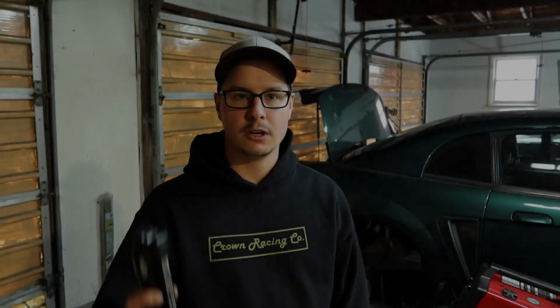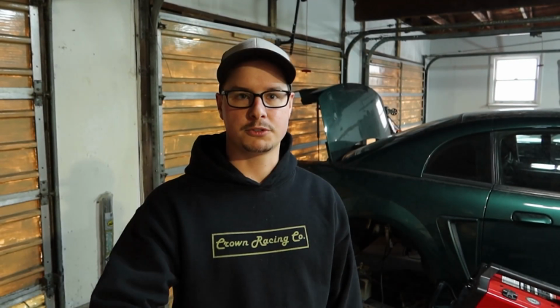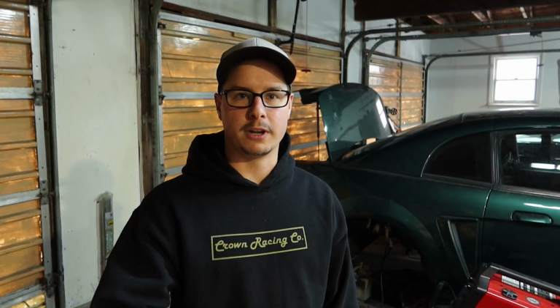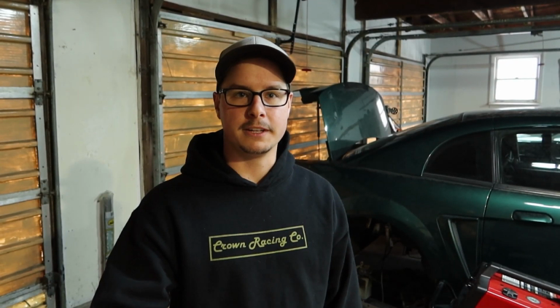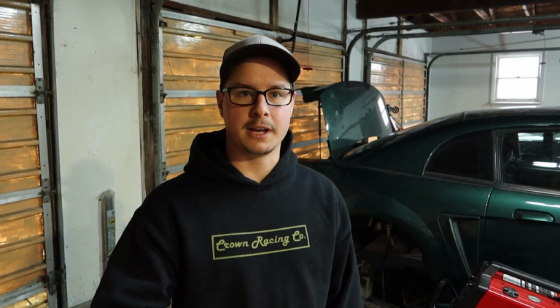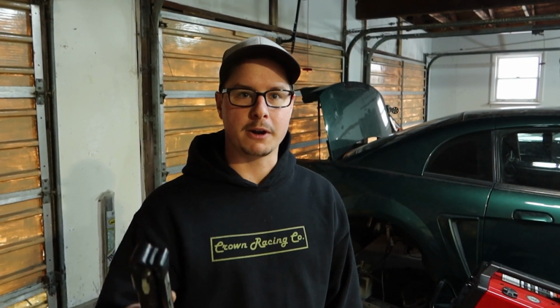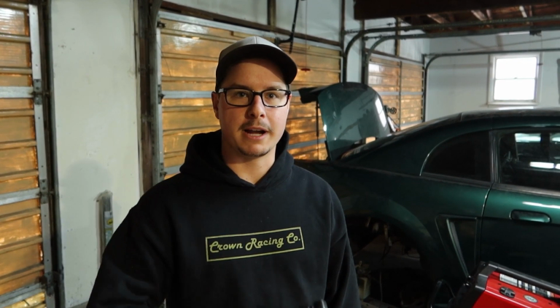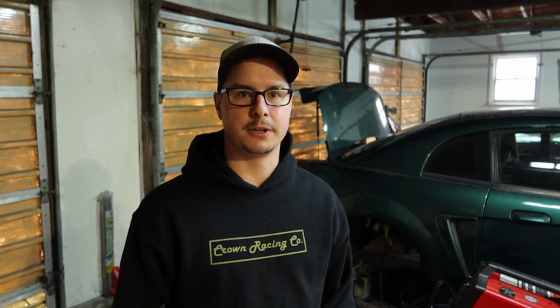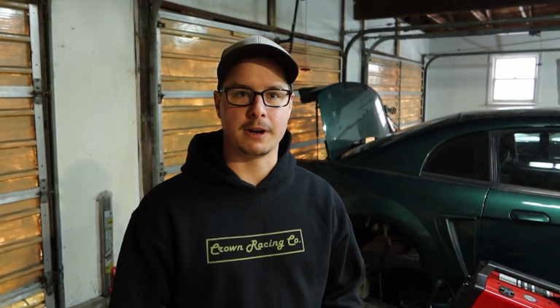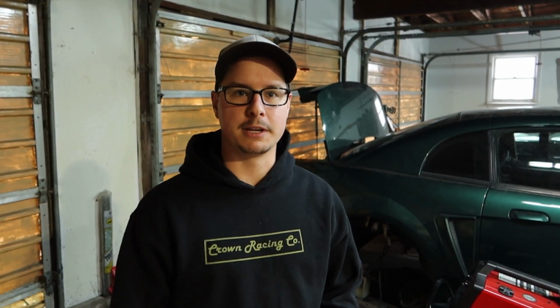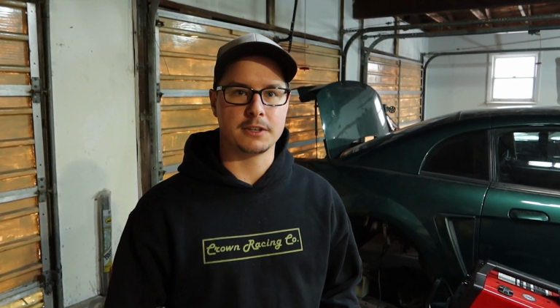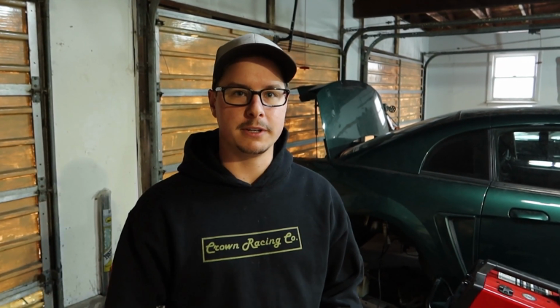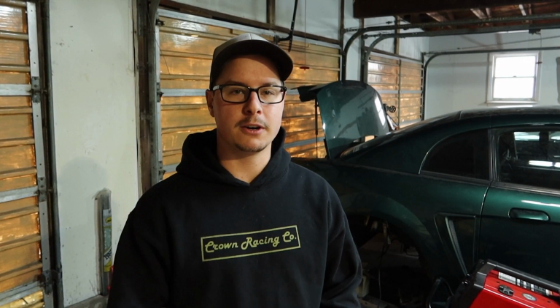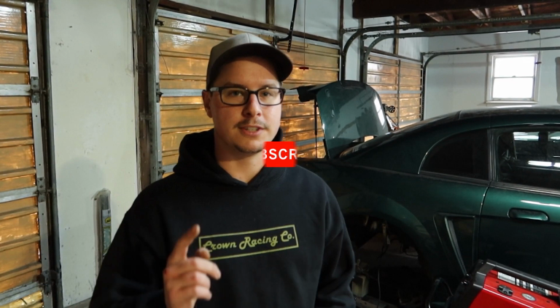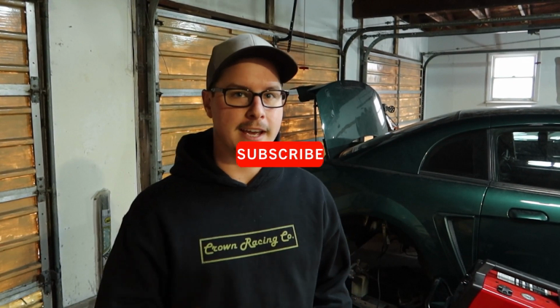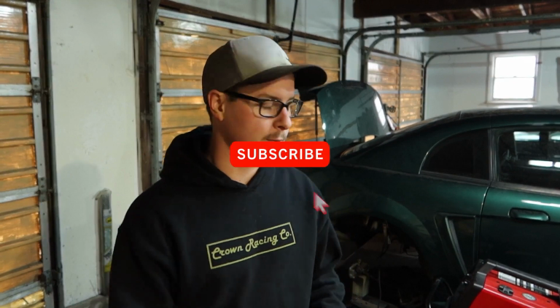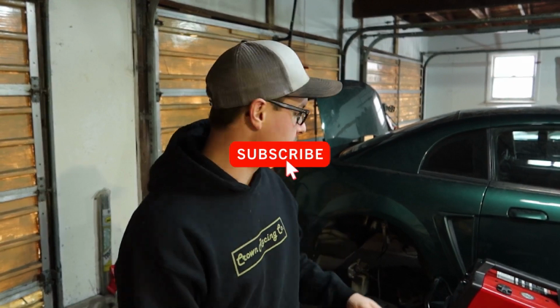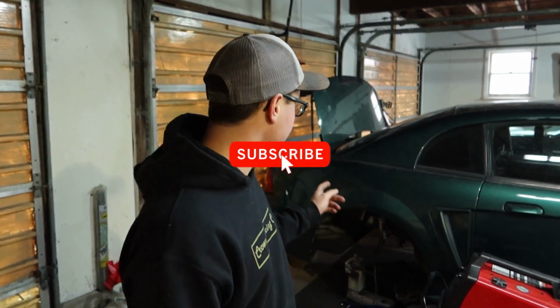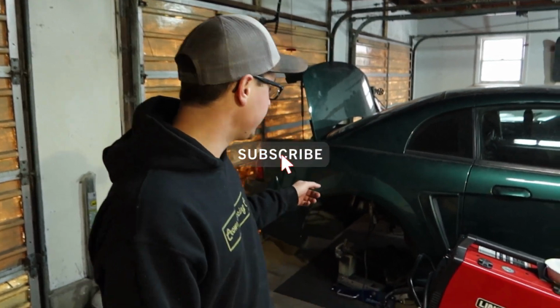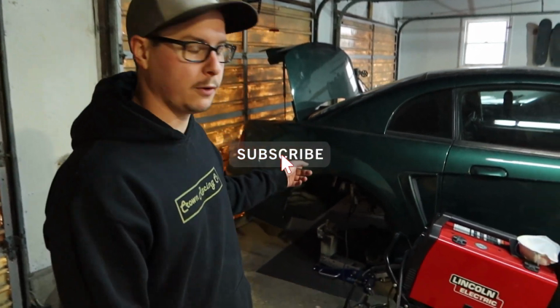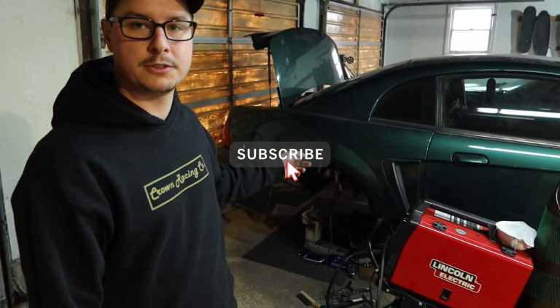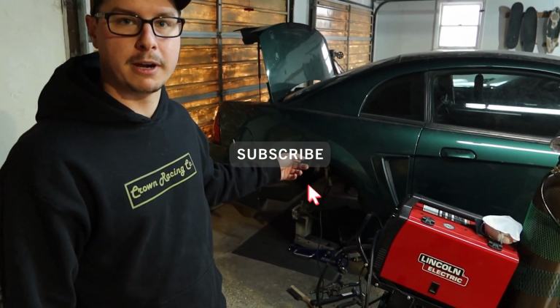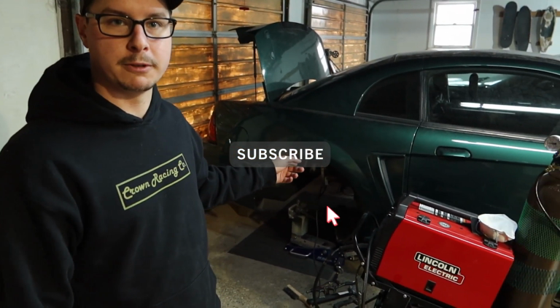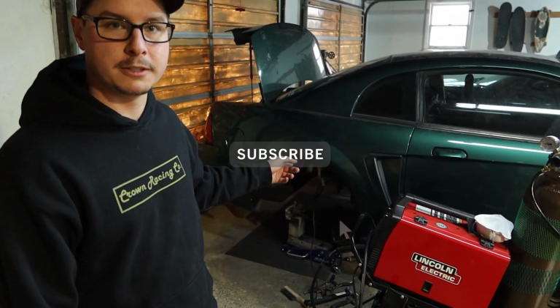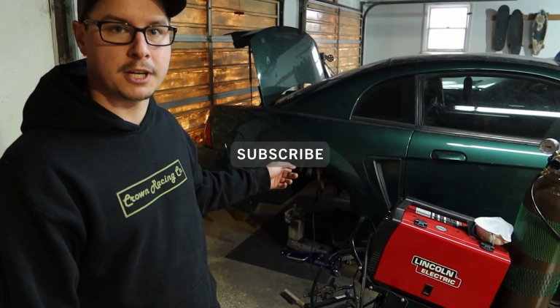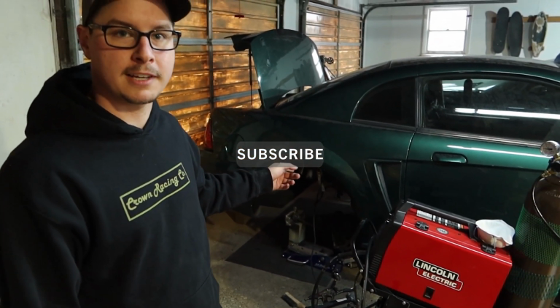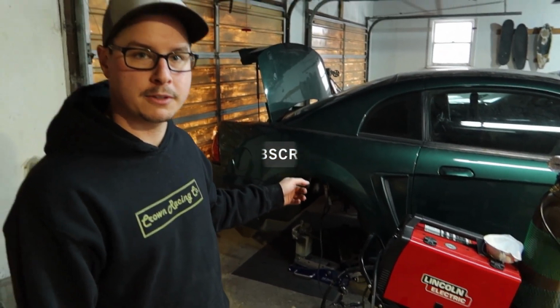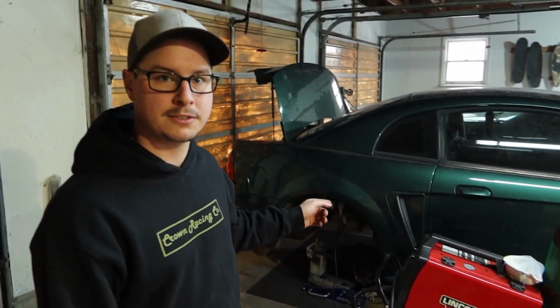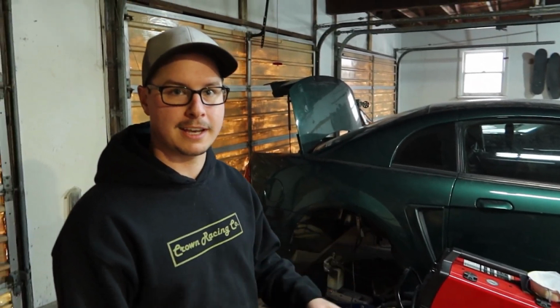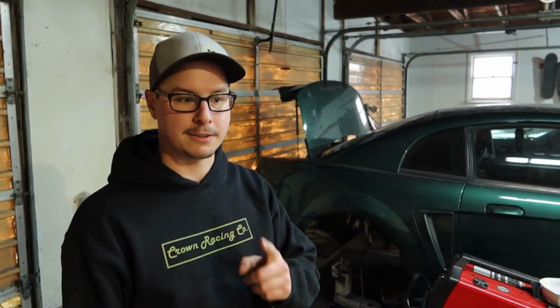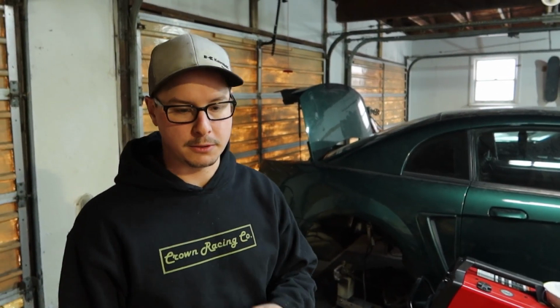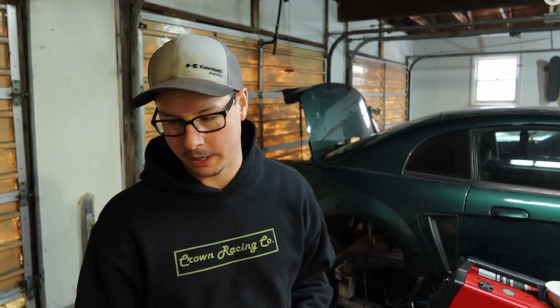What's going on, internet? Welcome back to another Crown Racing Co. video. Today, we're going to be reinforcing my rear shock towers, and I'll tell you why.